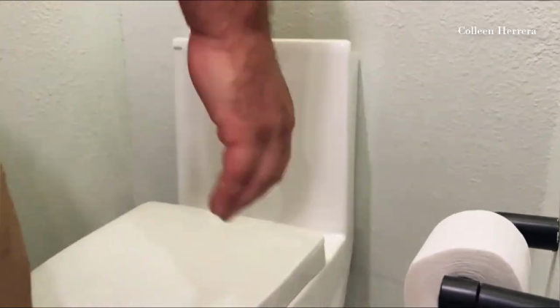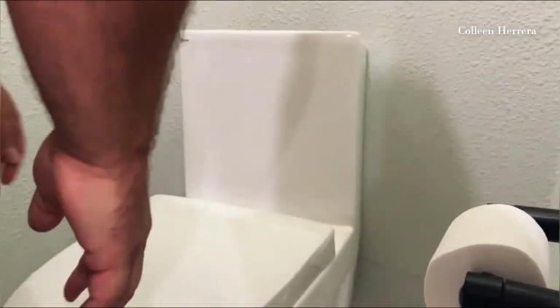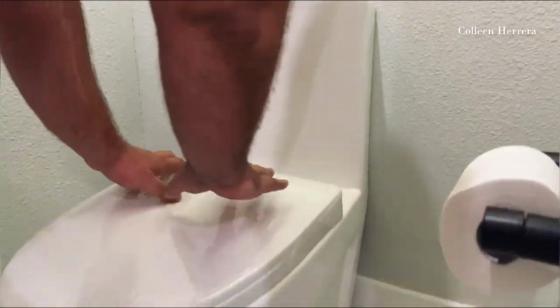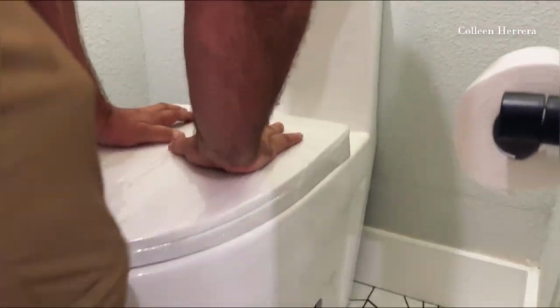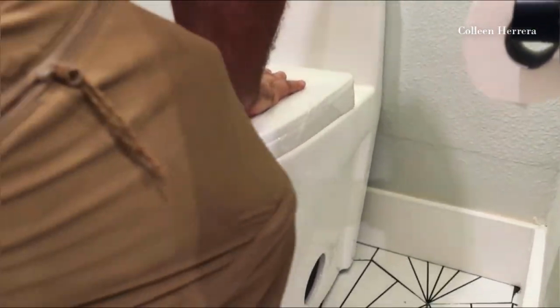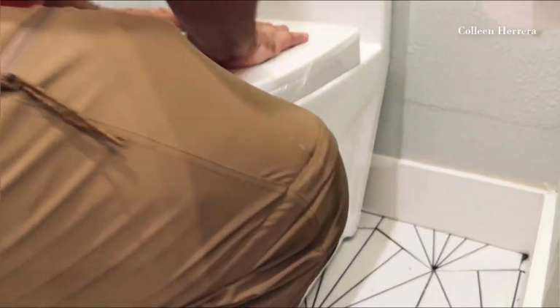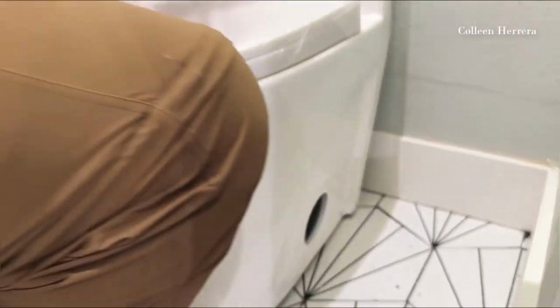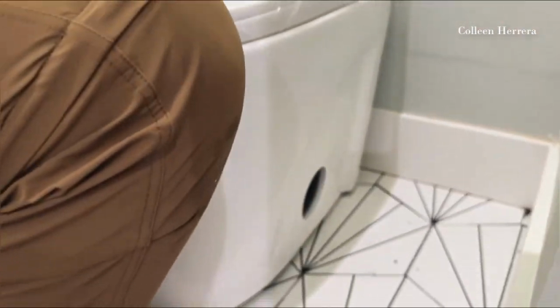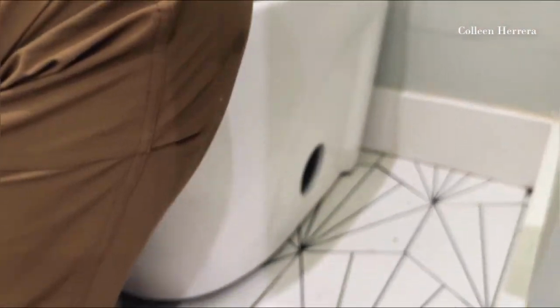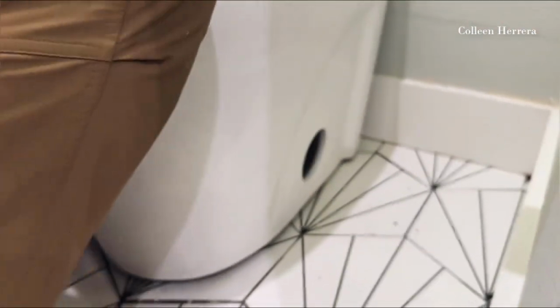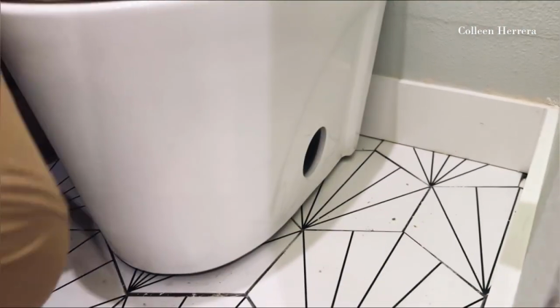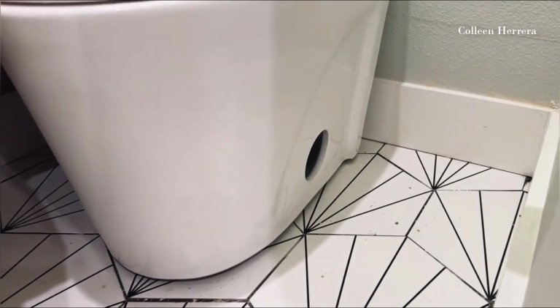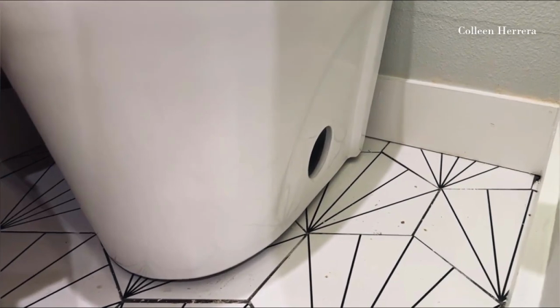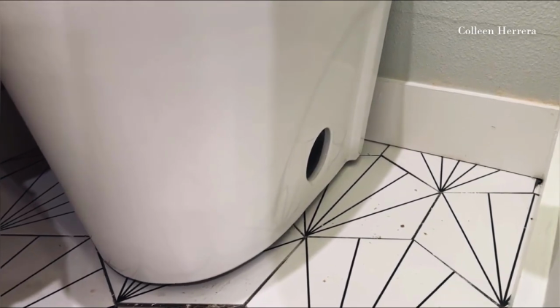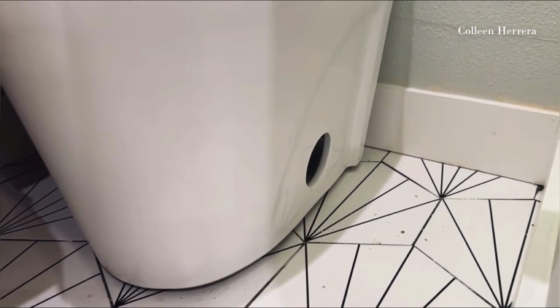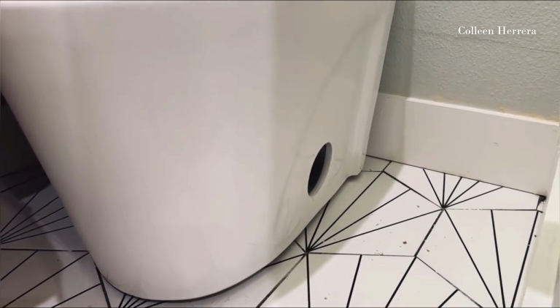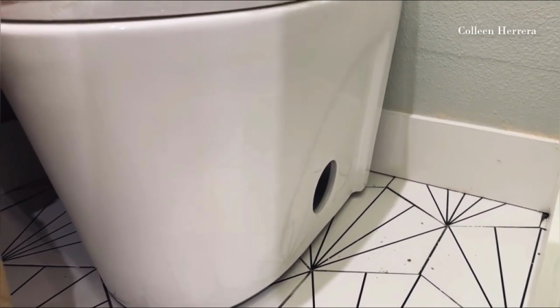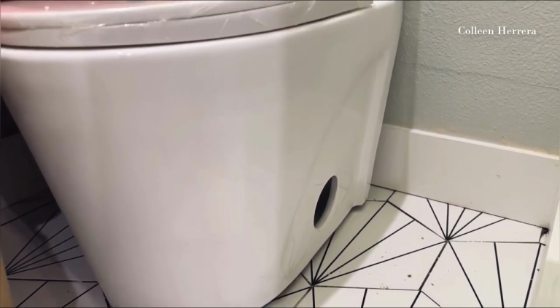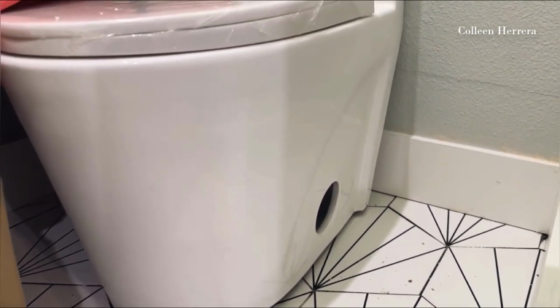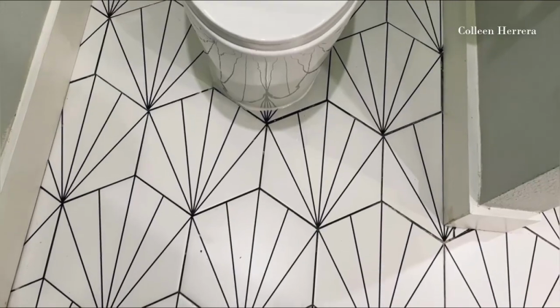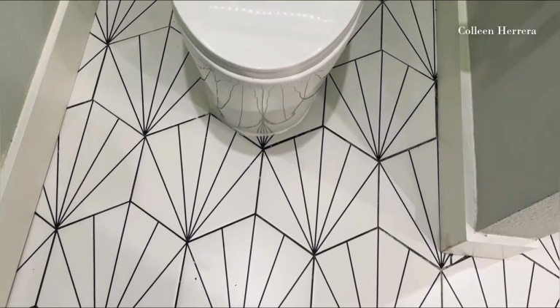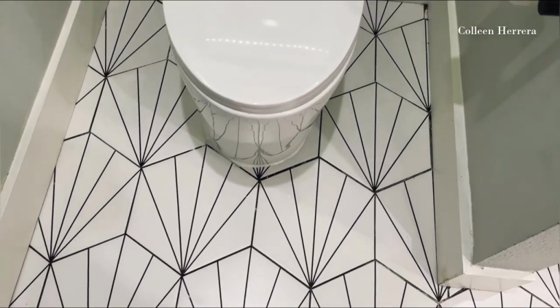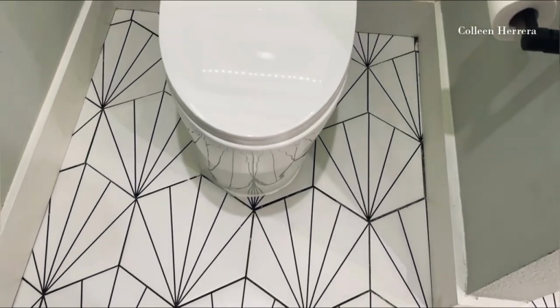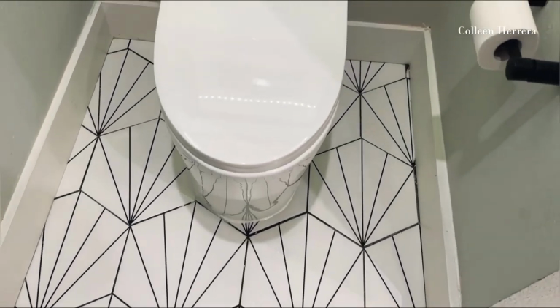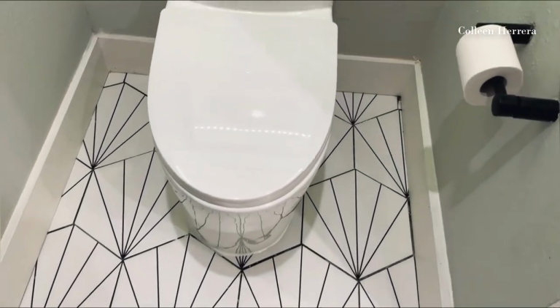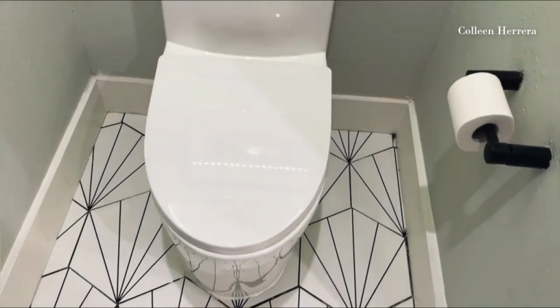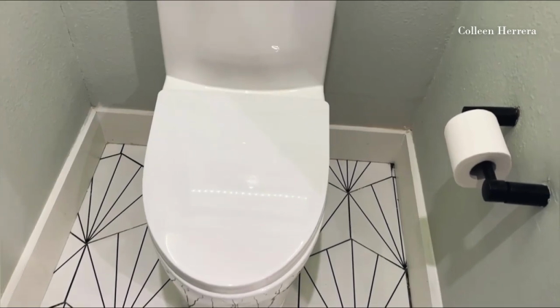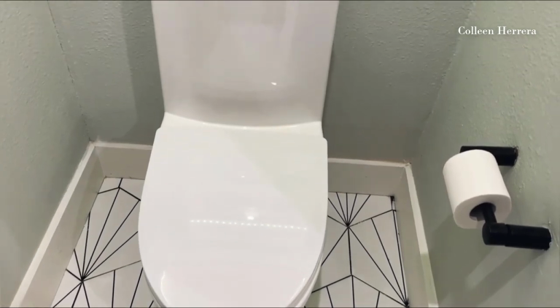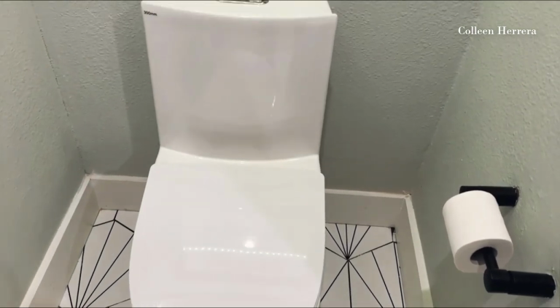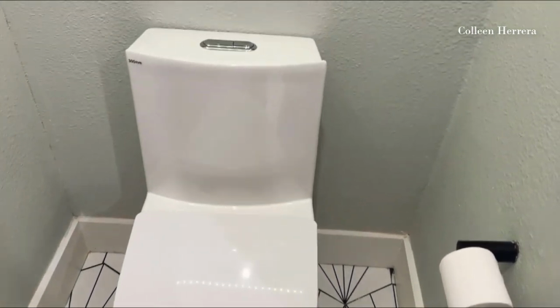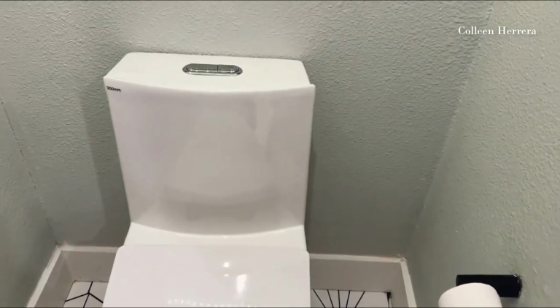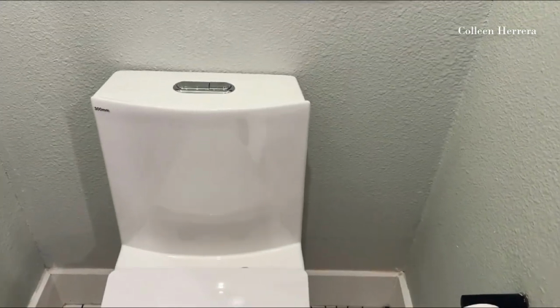We can let the plumber finish up with his installation and then we'll do a grand reveal and show you all of our favorite features about our brand new toilet. The toilet is now fully installed — let's take a look.